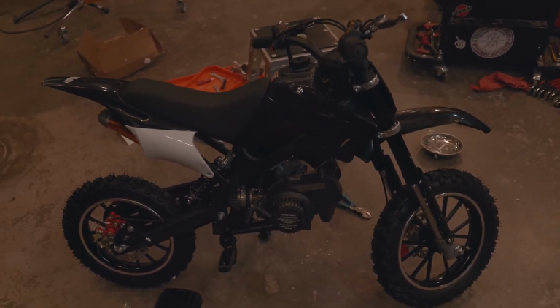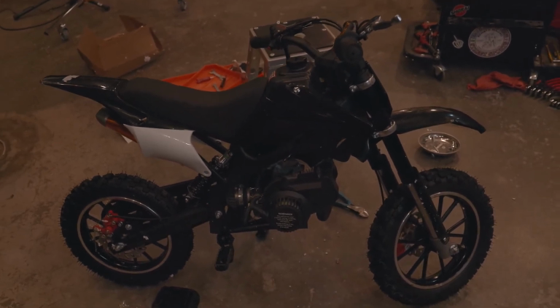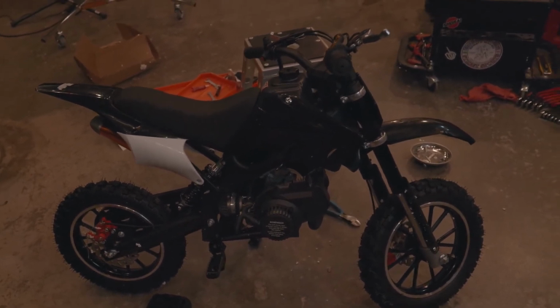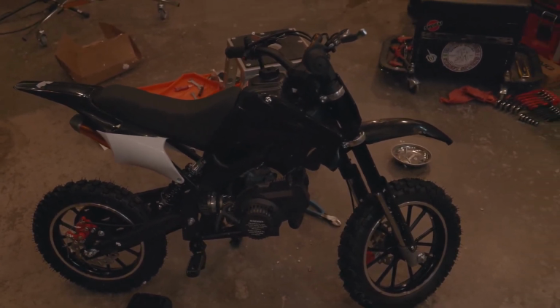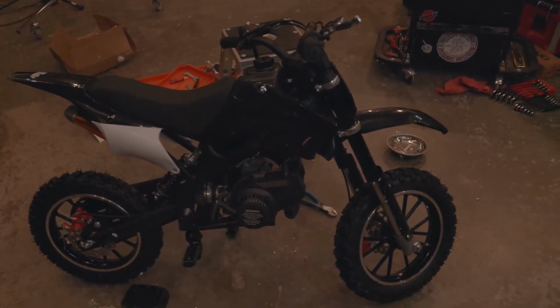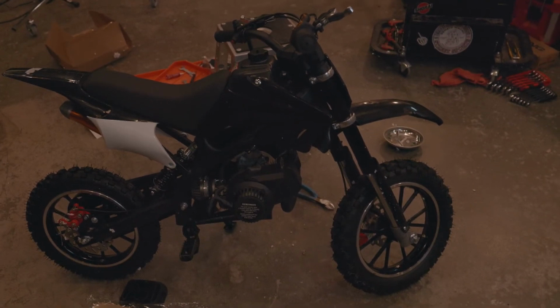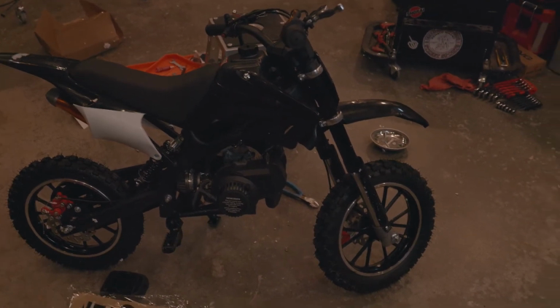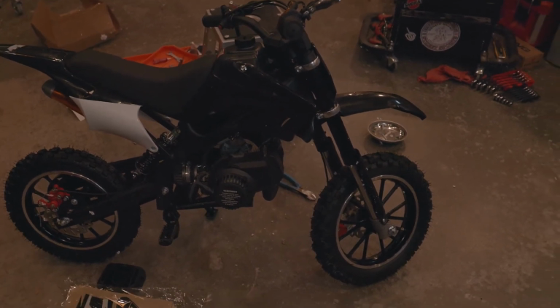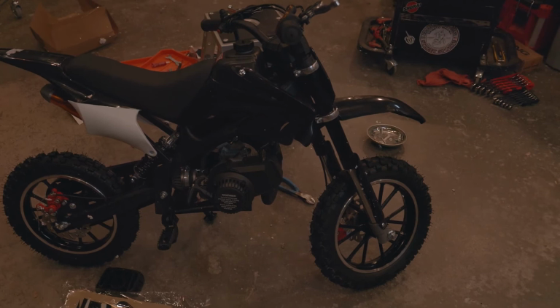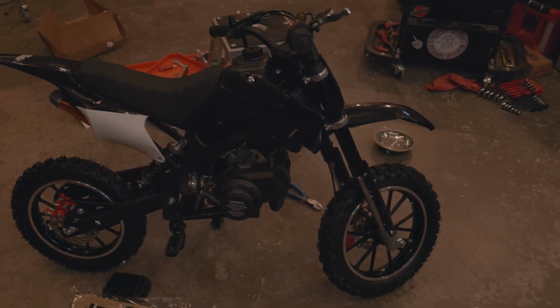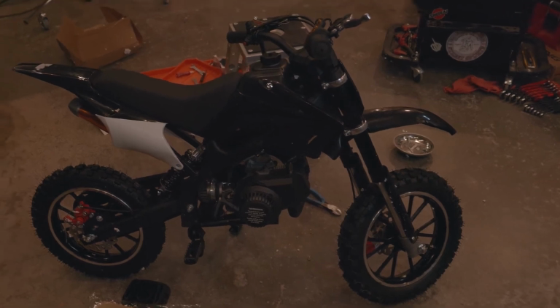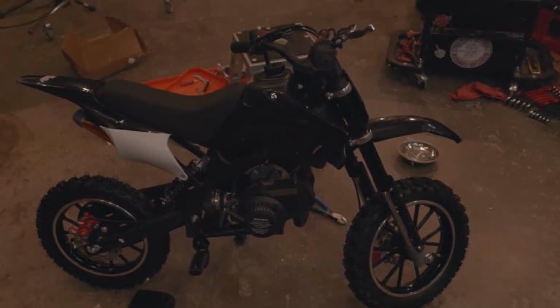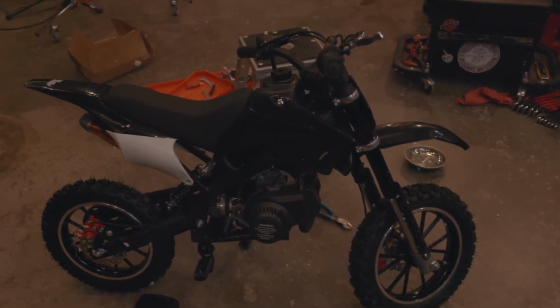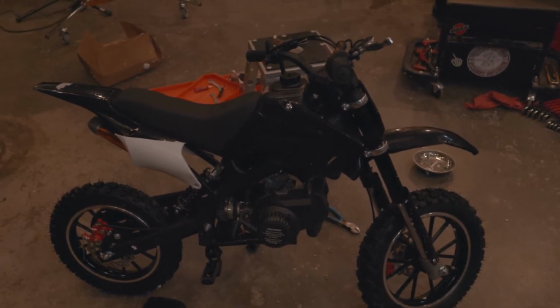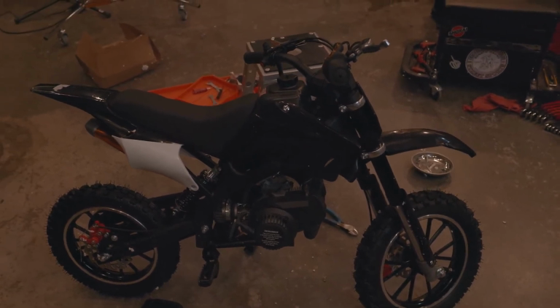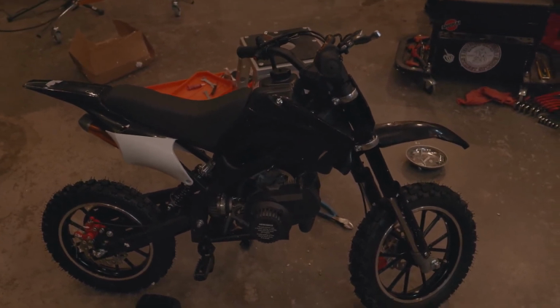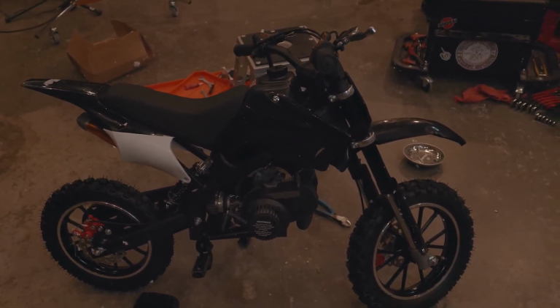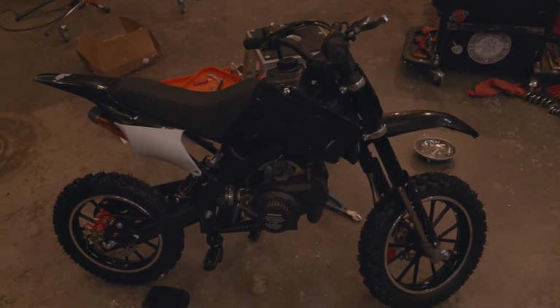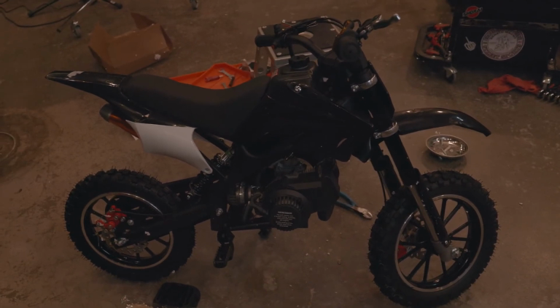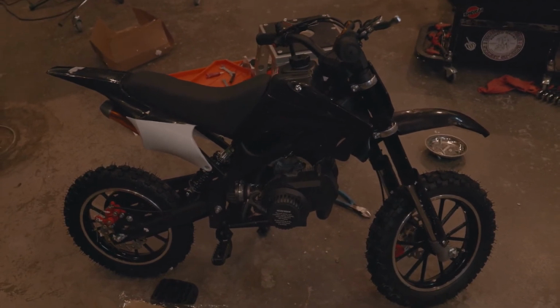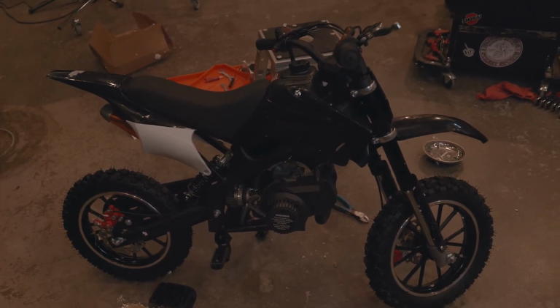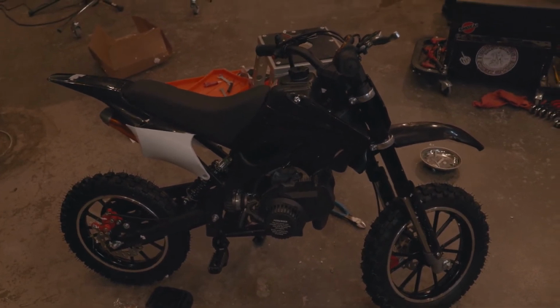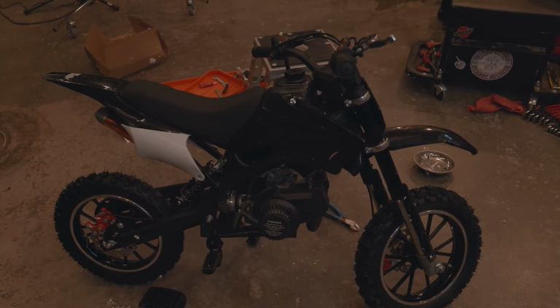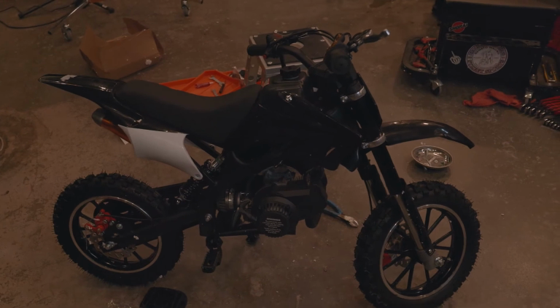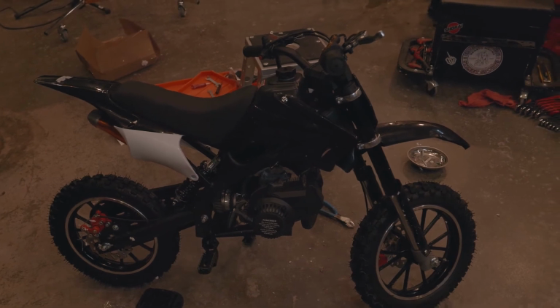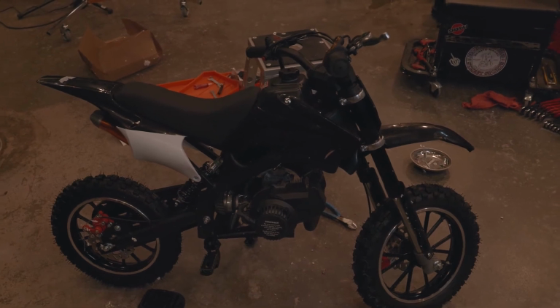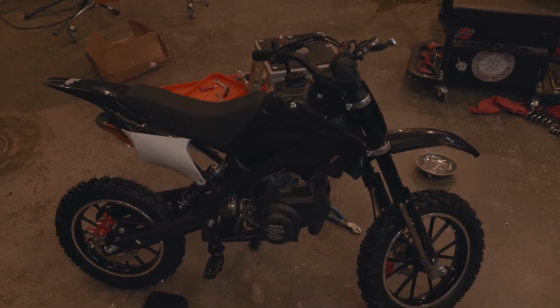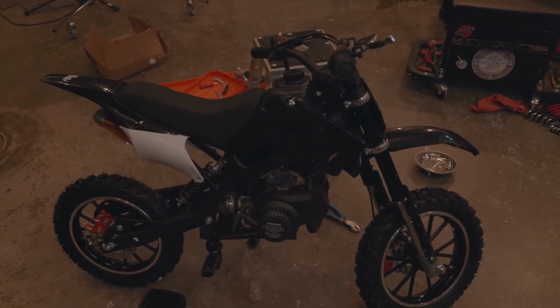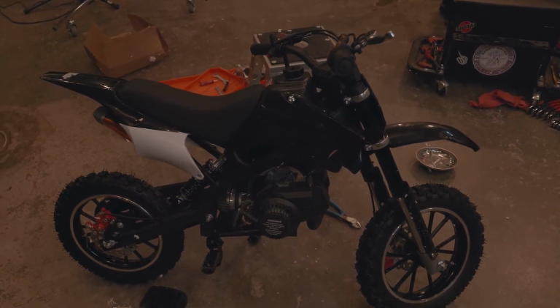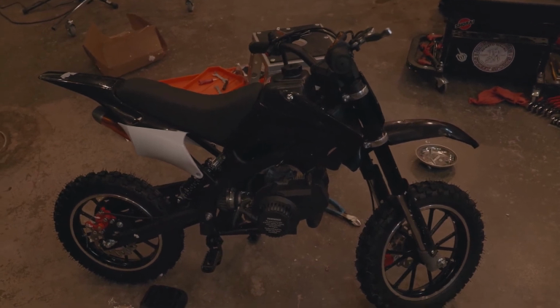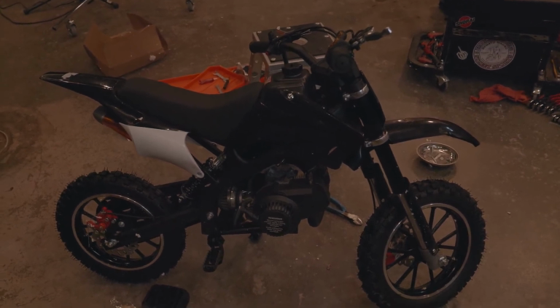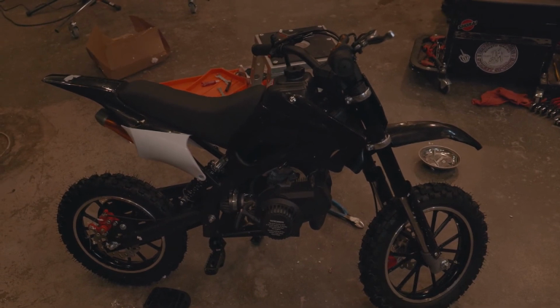Now I have to make sure of the gas/oil mixture, and then we're going to go outside. You don't want to start it inside - I can crack open the garage door and start it in here, but we're going to take a ride.